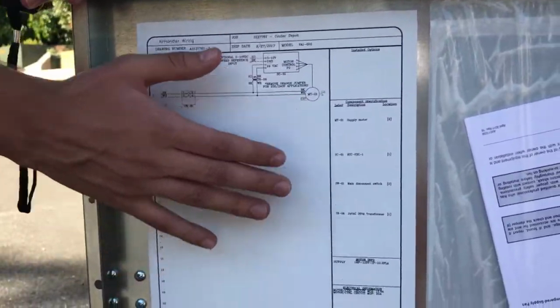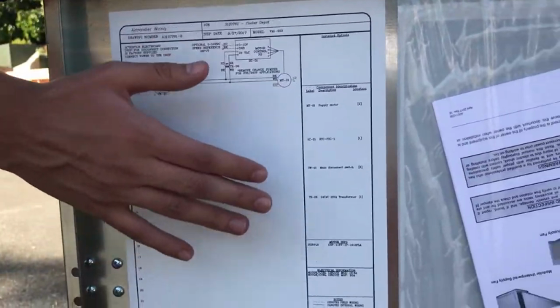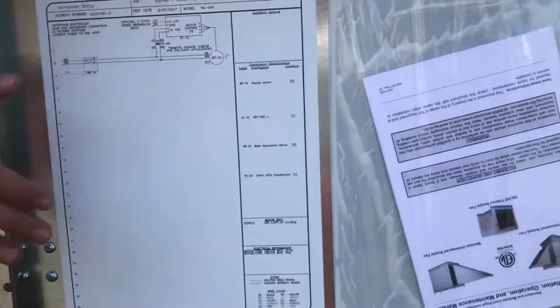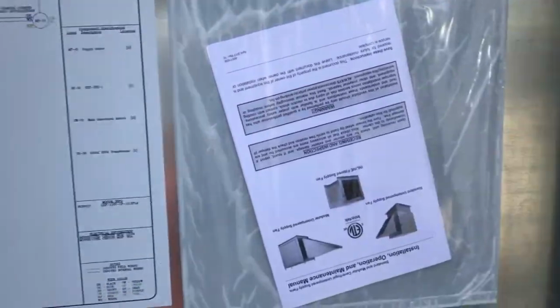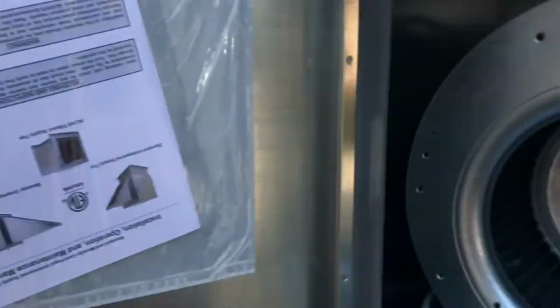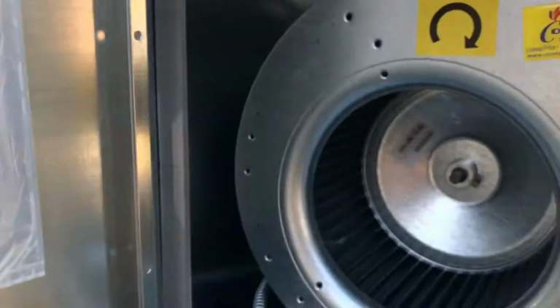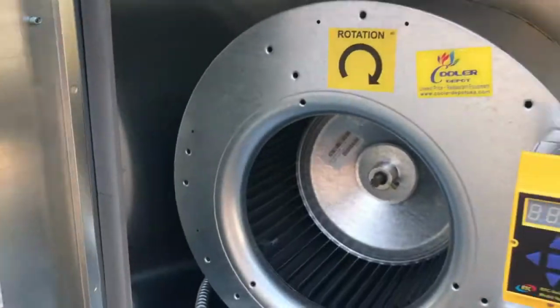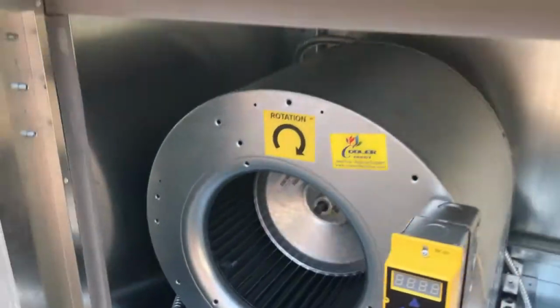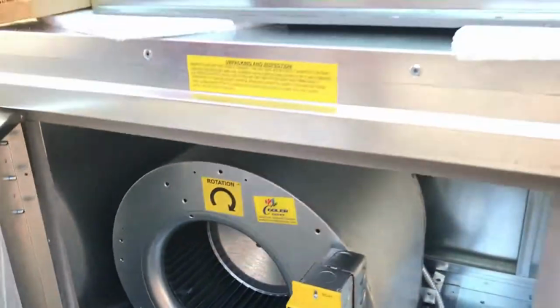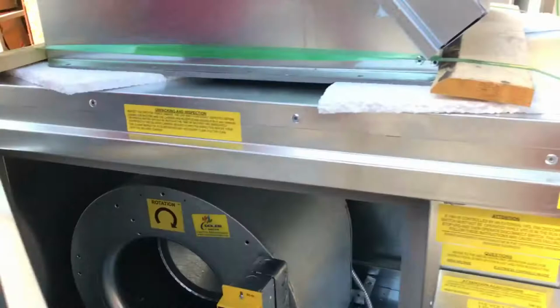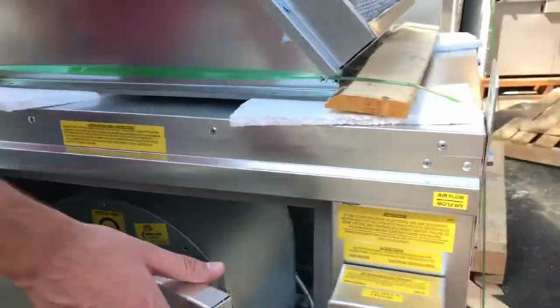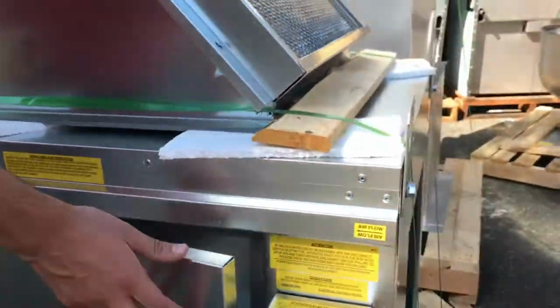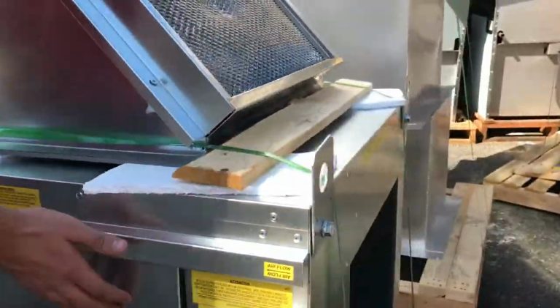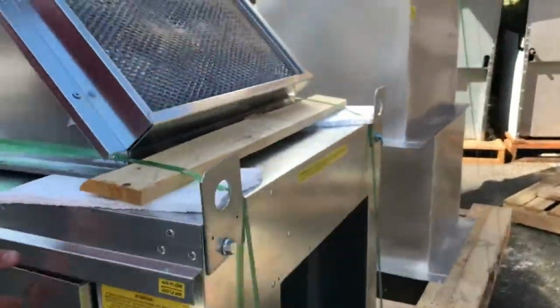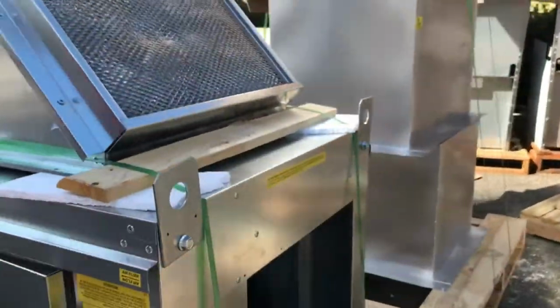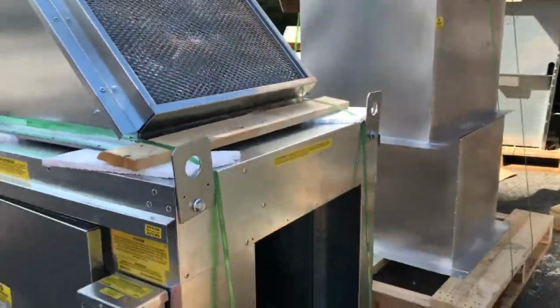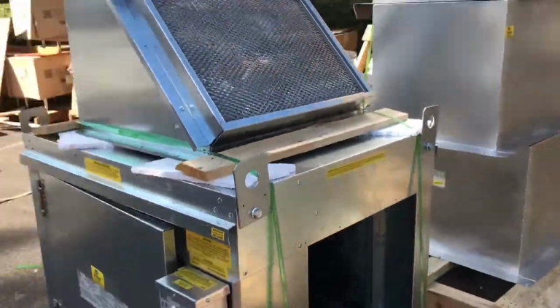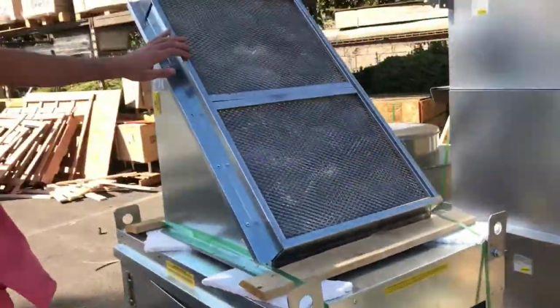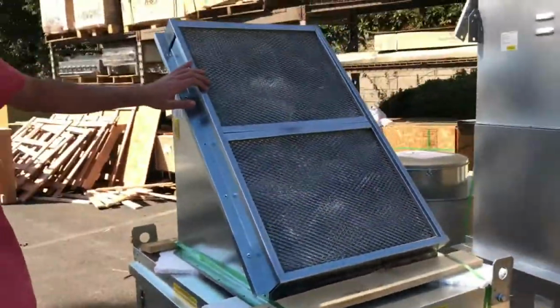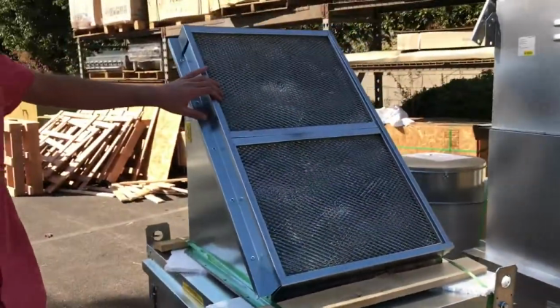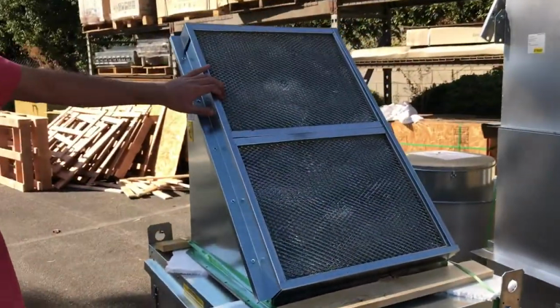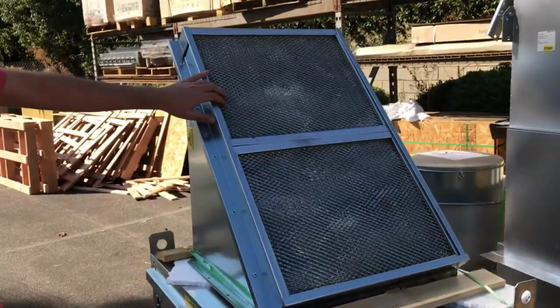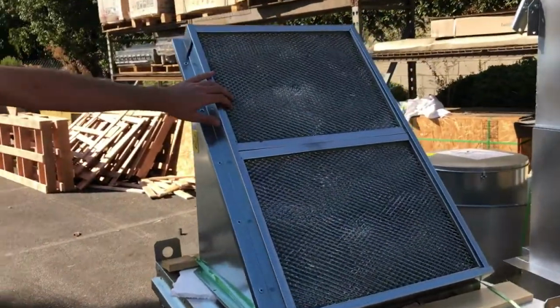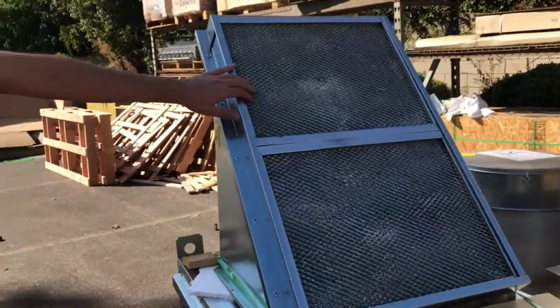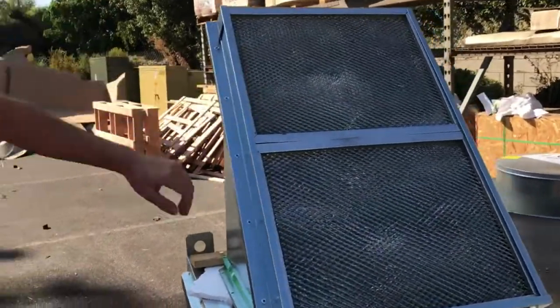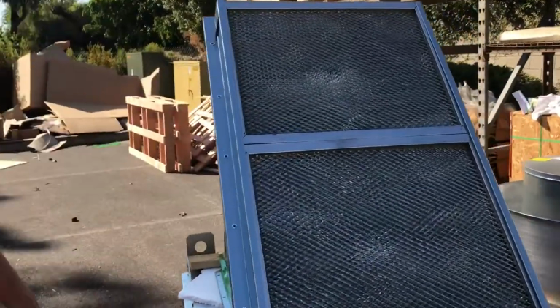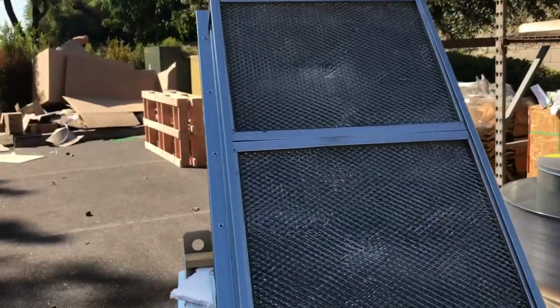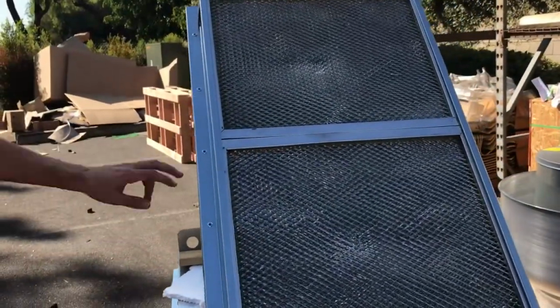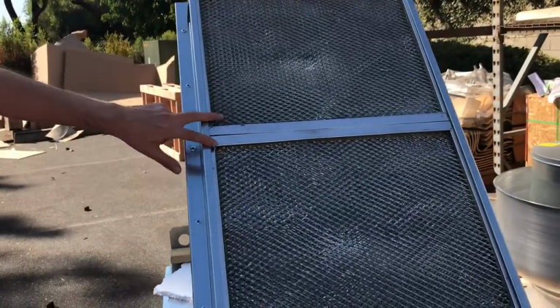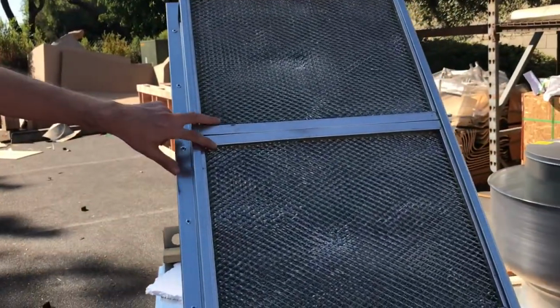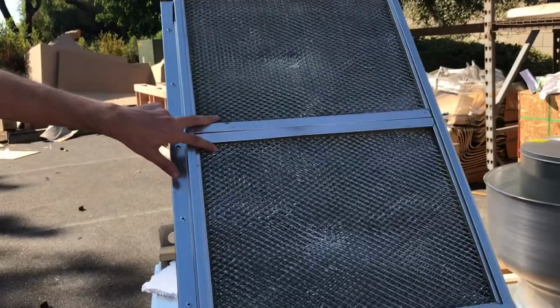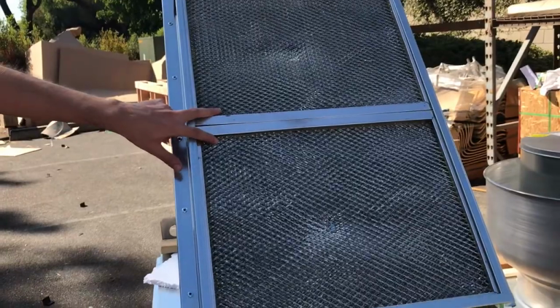You can see the label right here. Let's show you the top — right here you can see the filter. It has two filters right here.